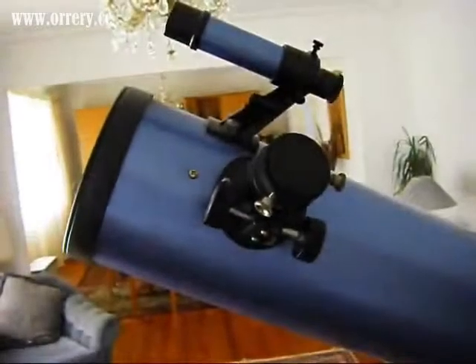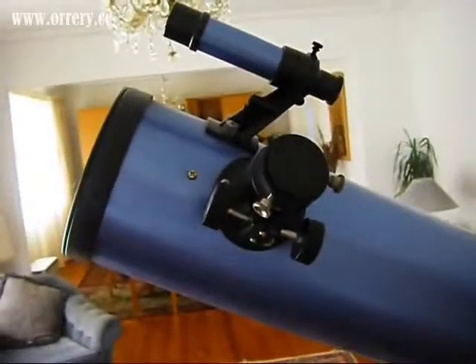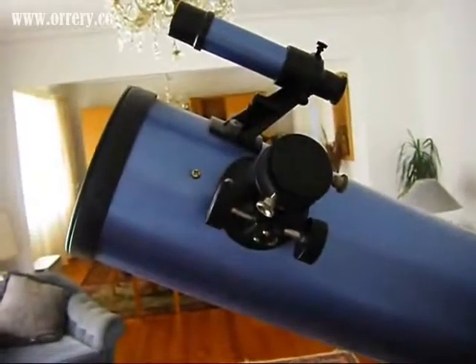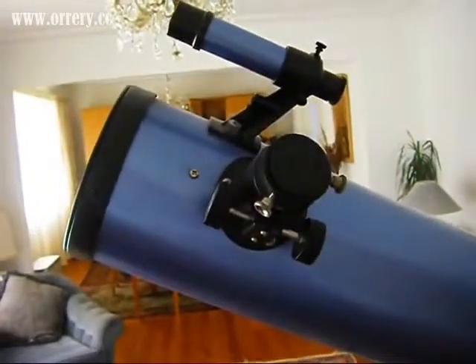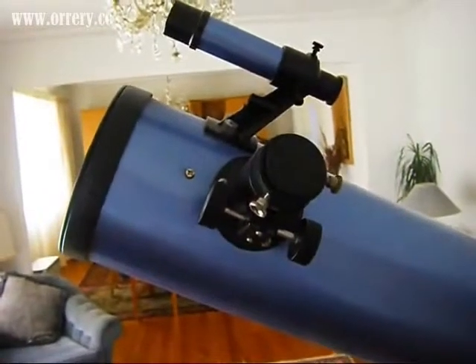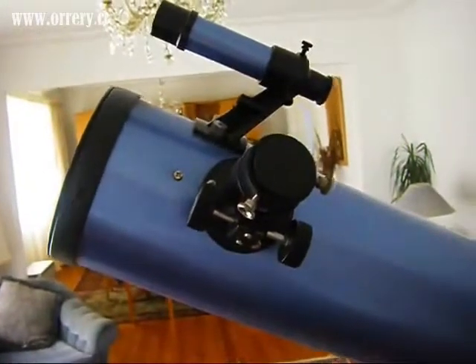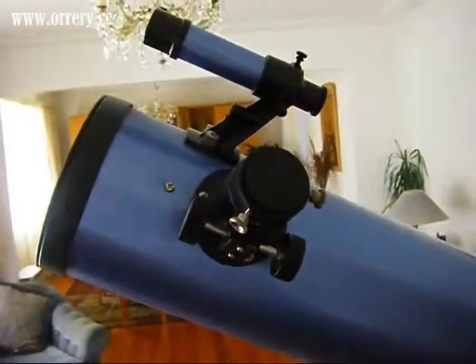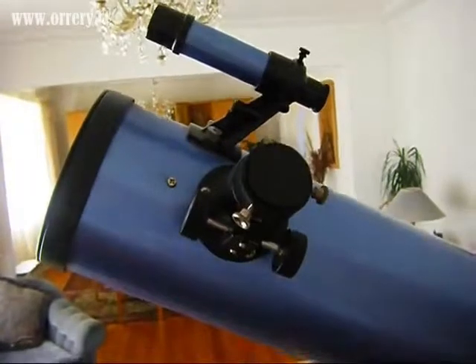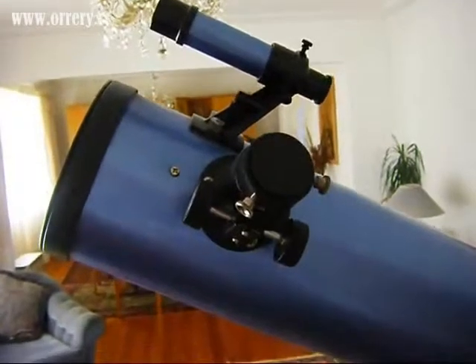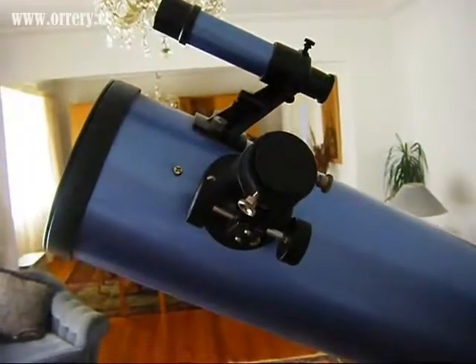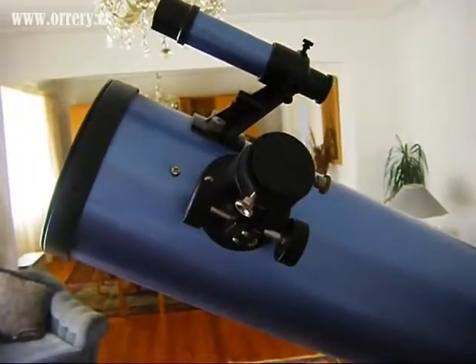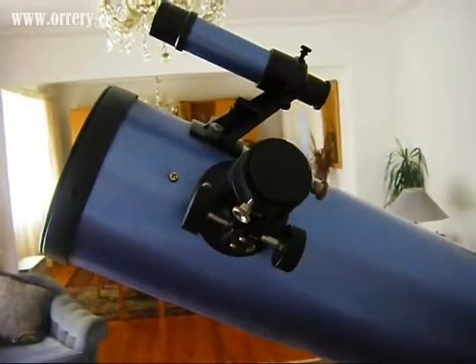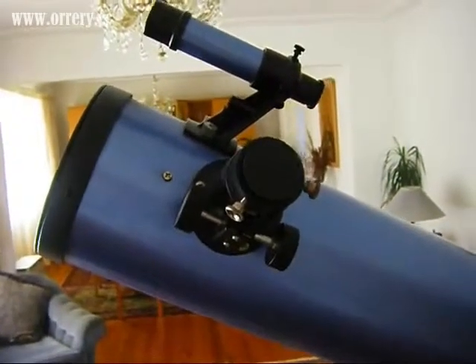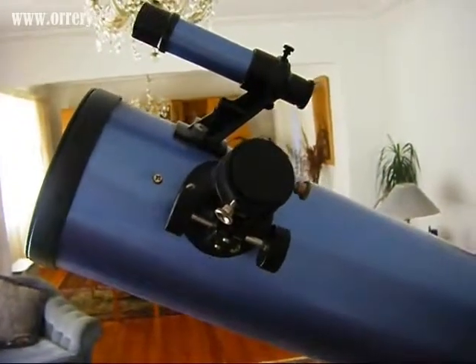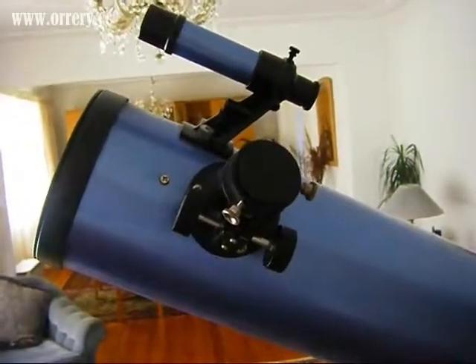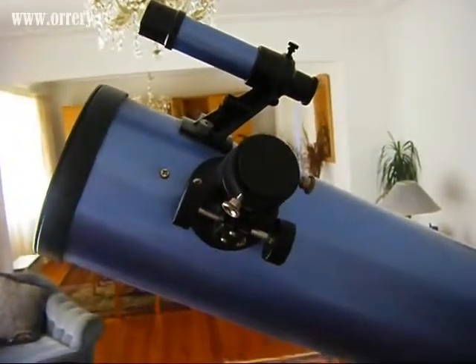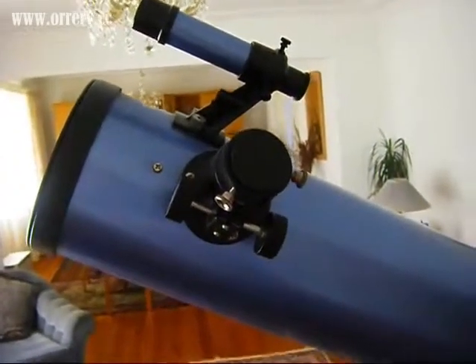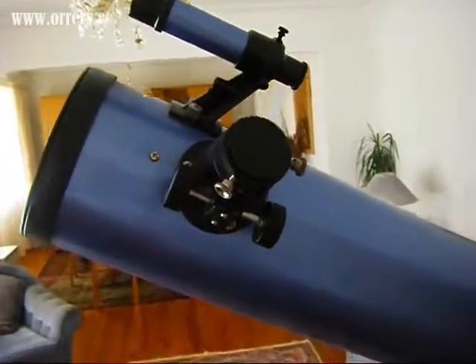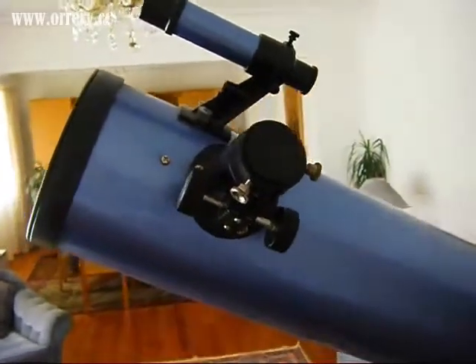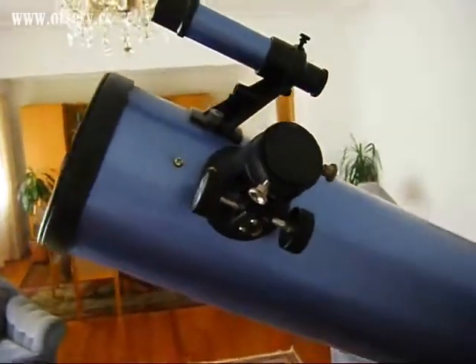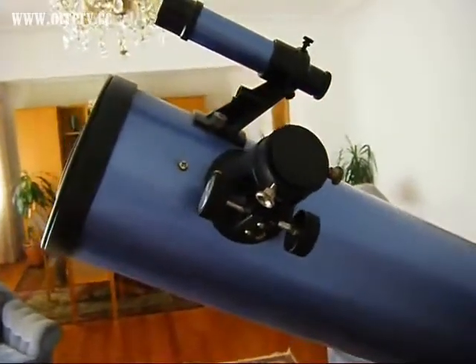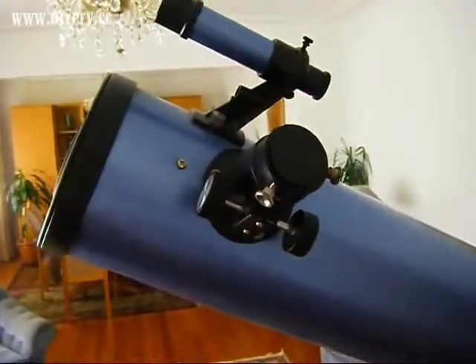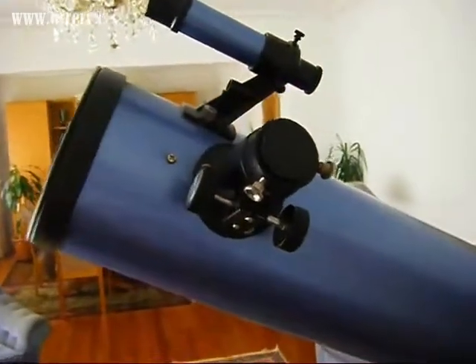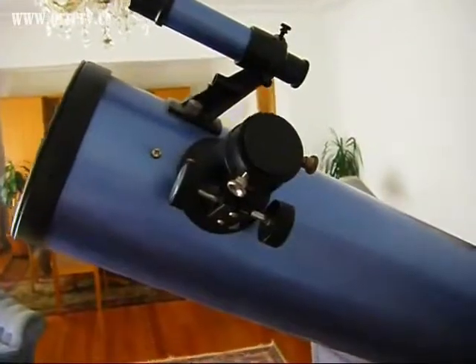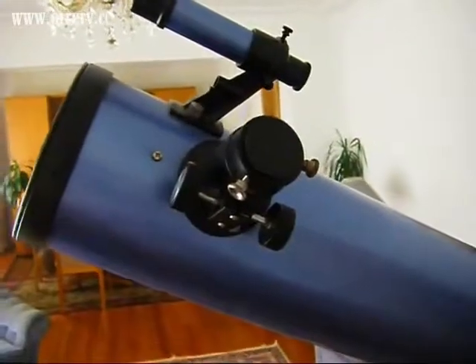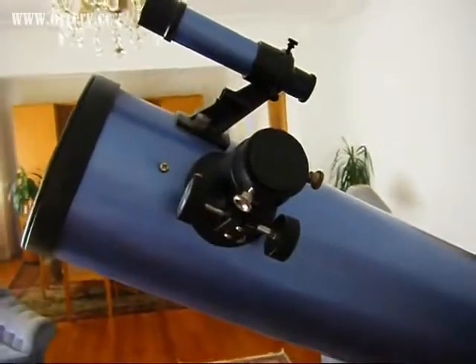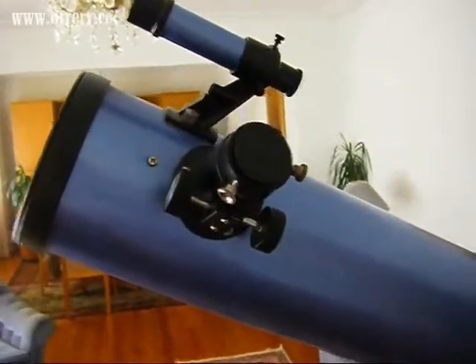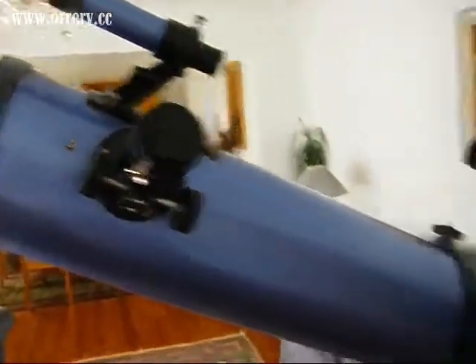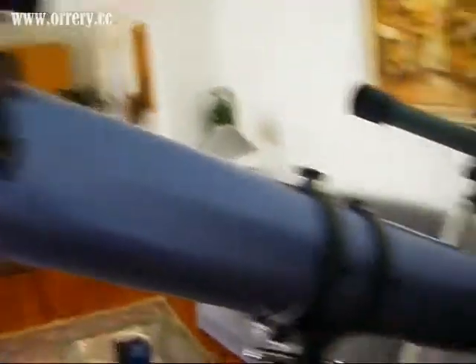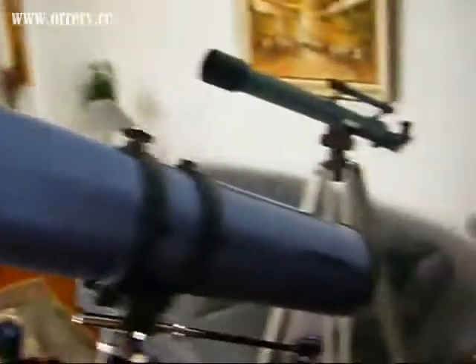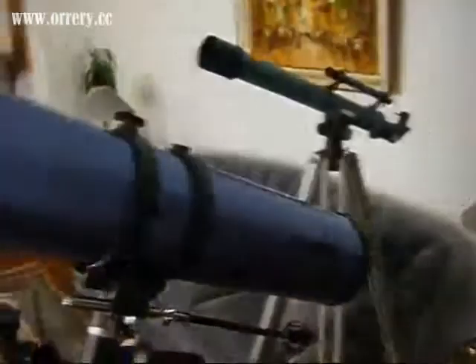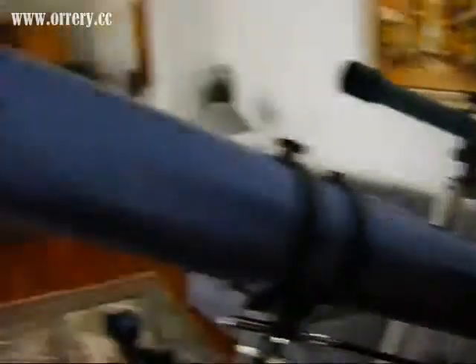G'day guys, Lungo here. I'm going to be giving you a bit of a review of the Skywatcher 114mm reflector, which is a very nice little — well, little-ish — first telescope.